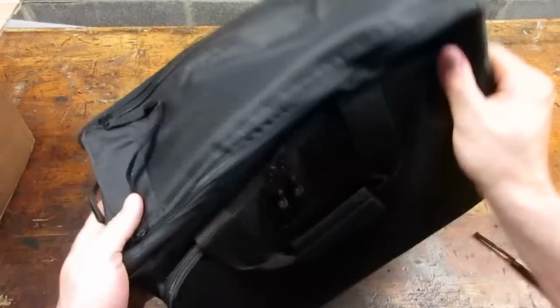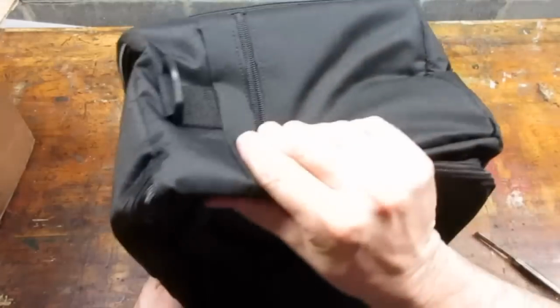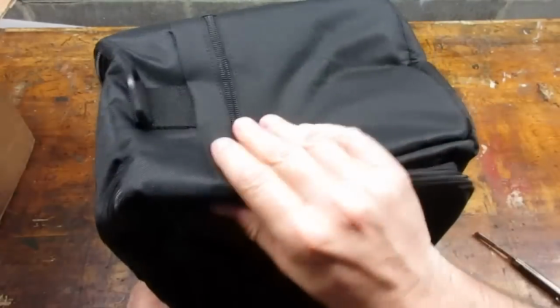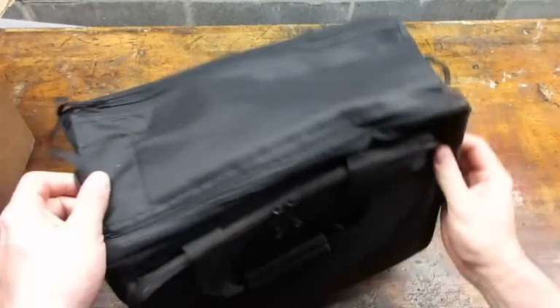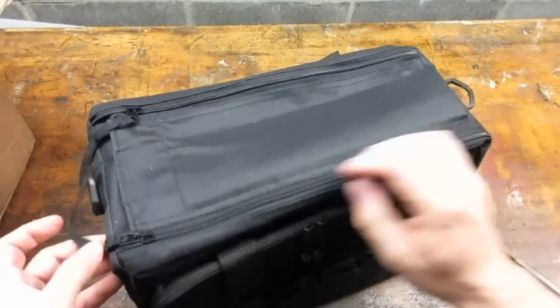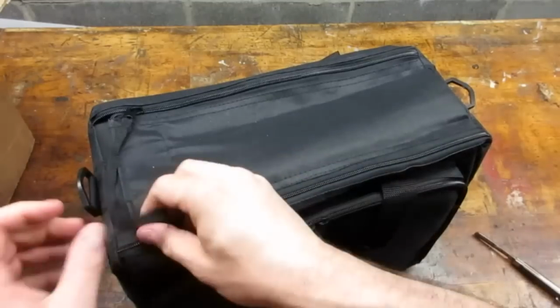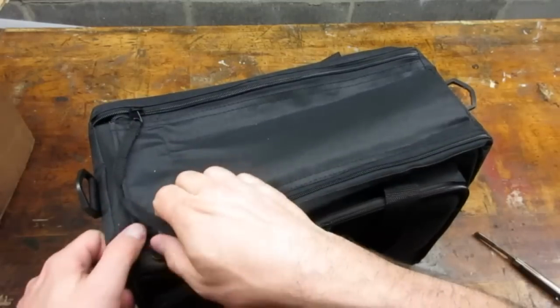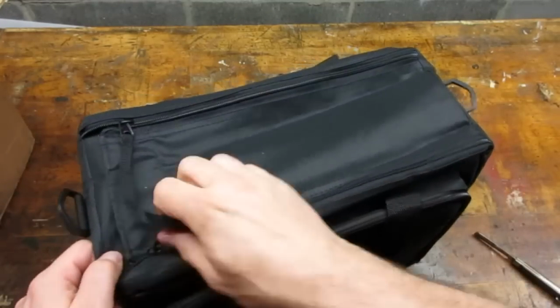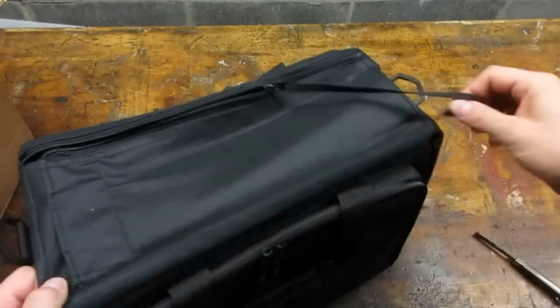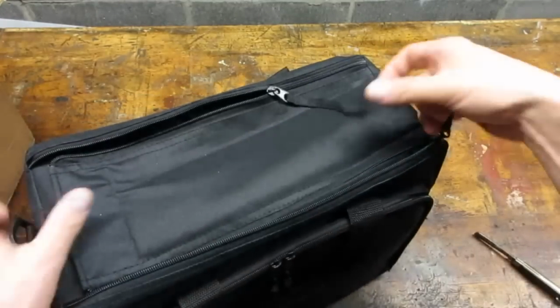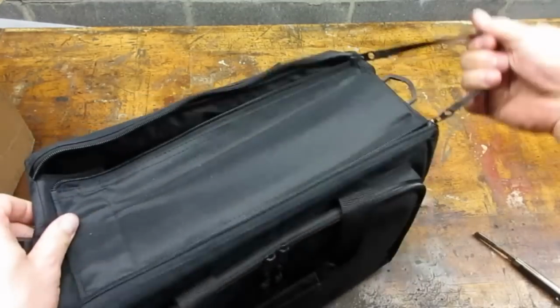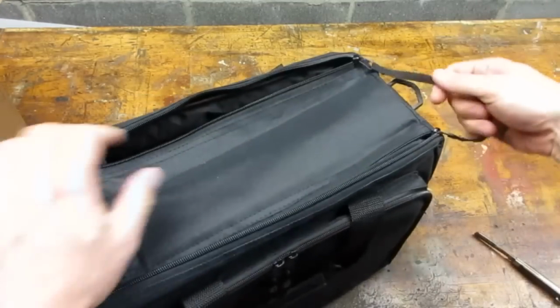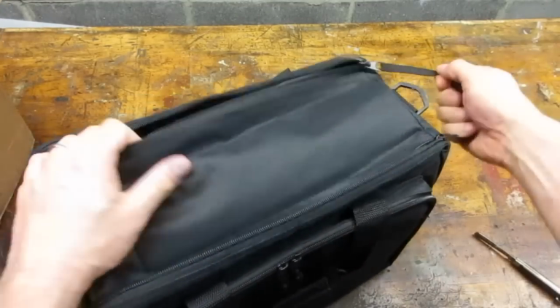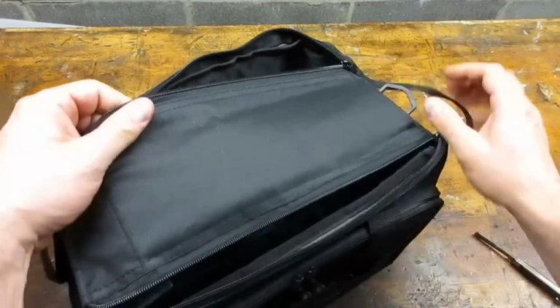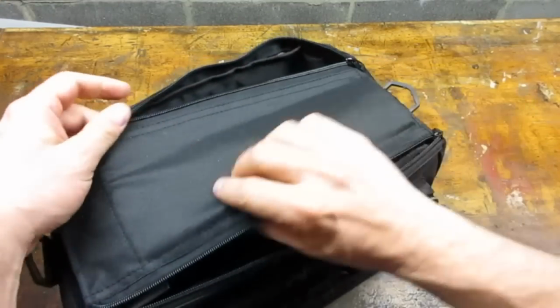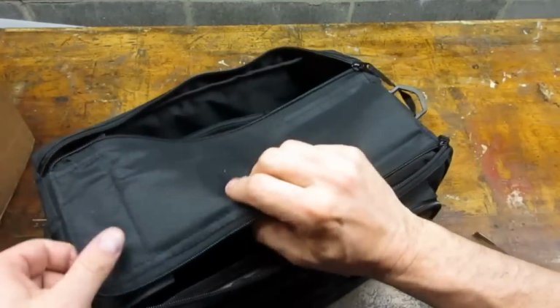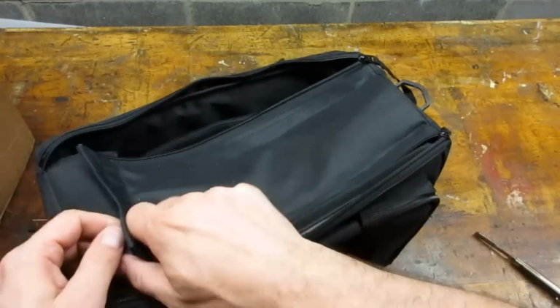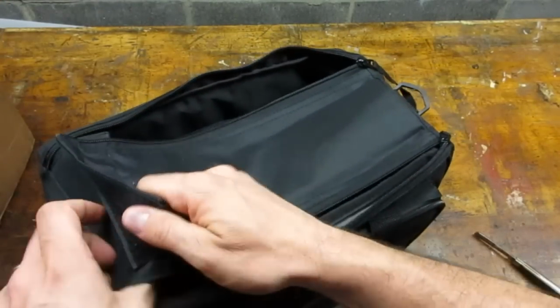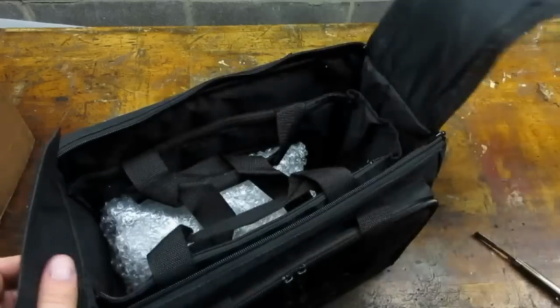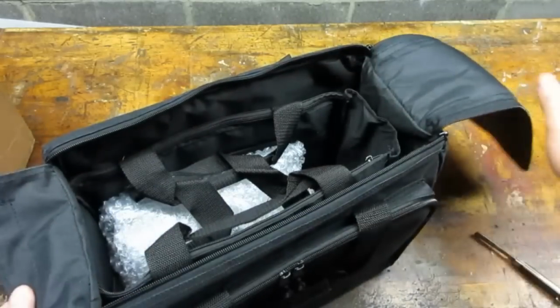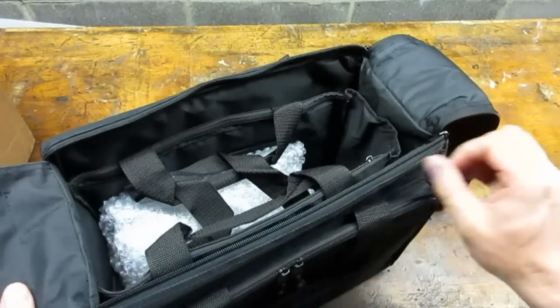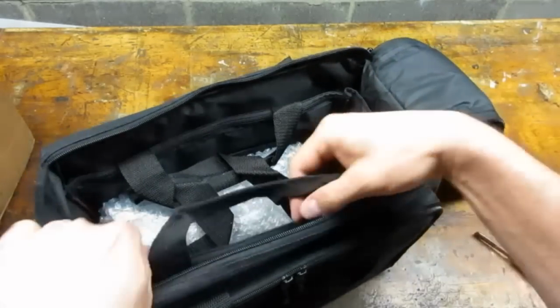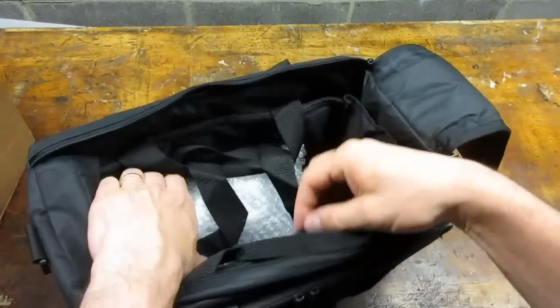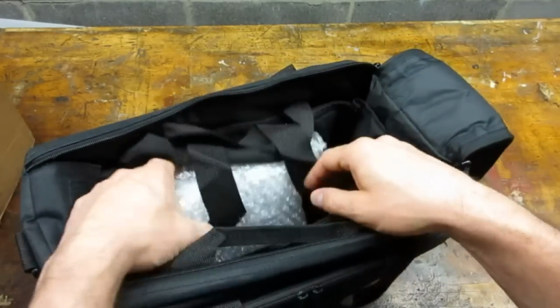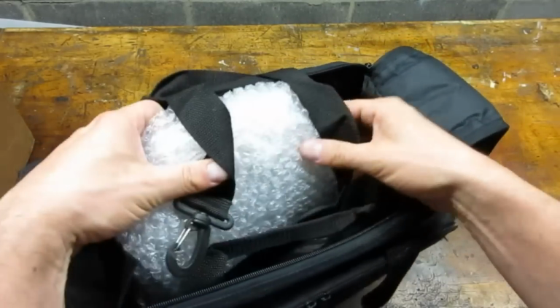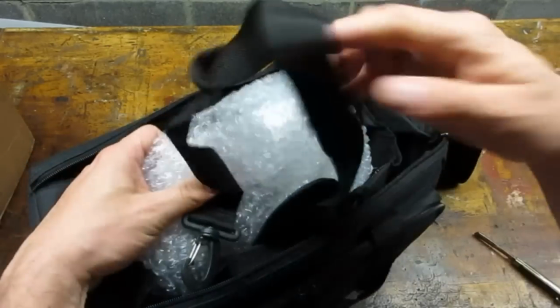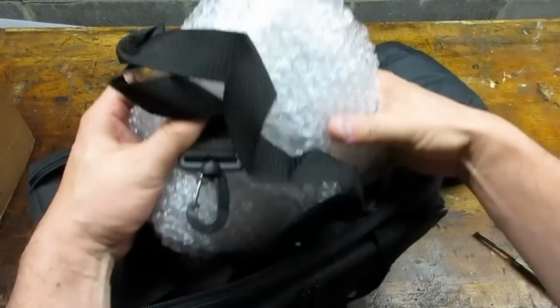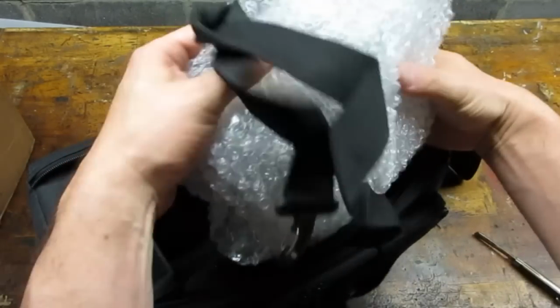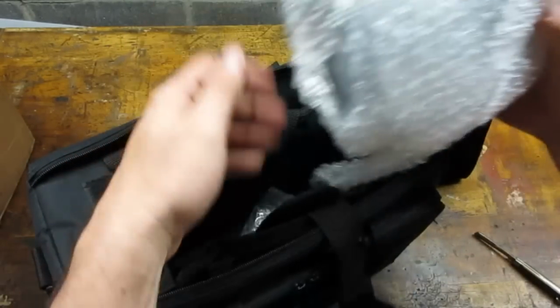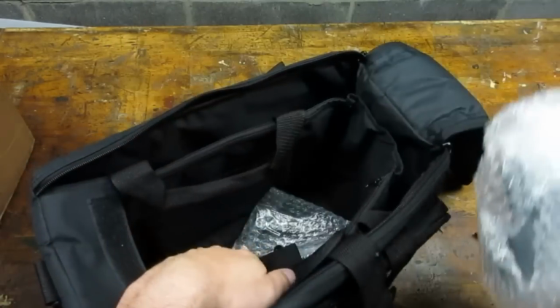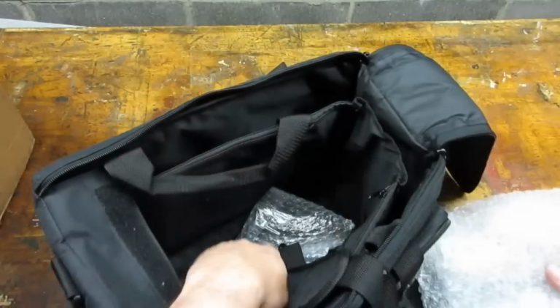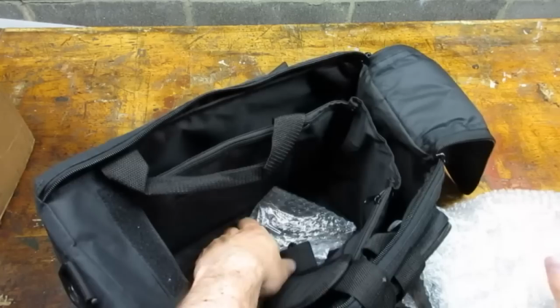Mark mentioned he was sending me a range bag. Right now I load up all my gear in an old school bag I picked up at a yard sale. This is definitely an upgrade. Thanks Mark.